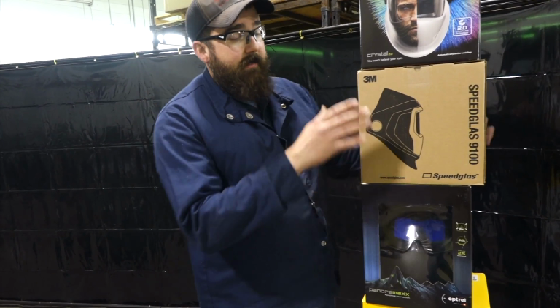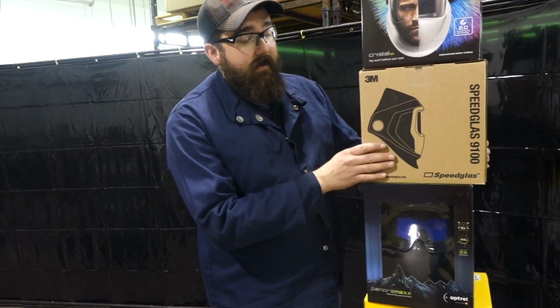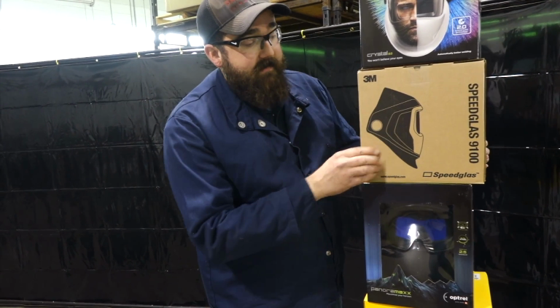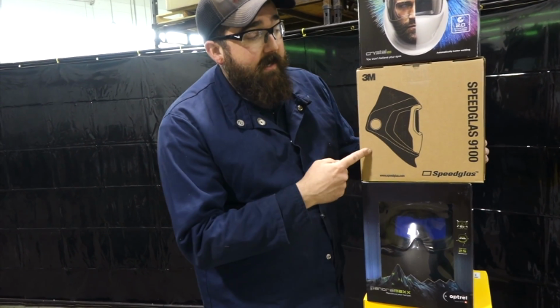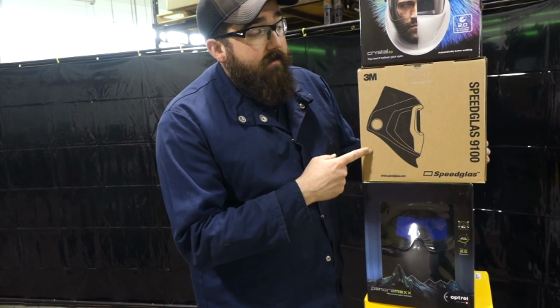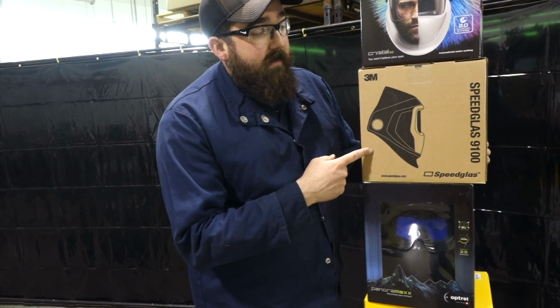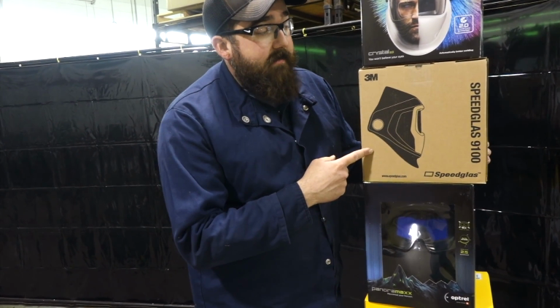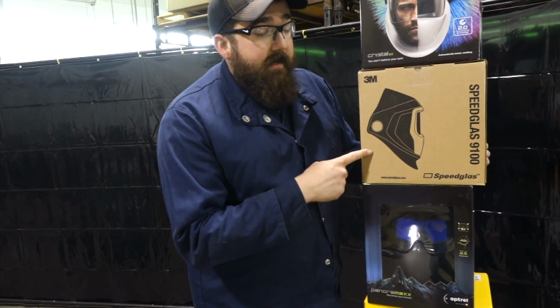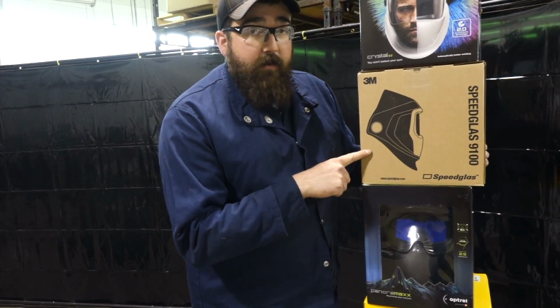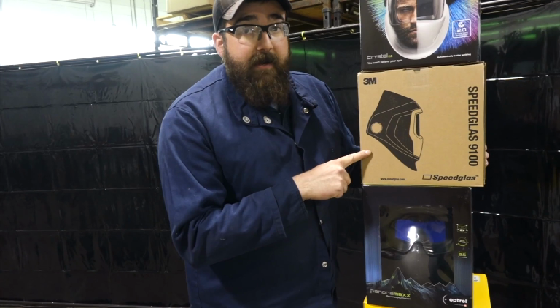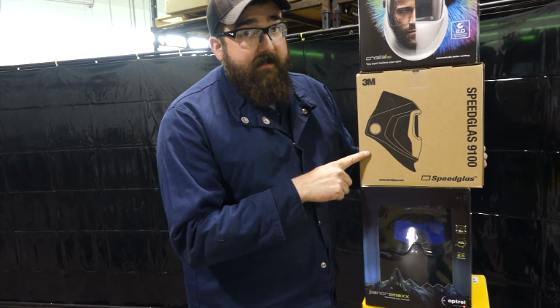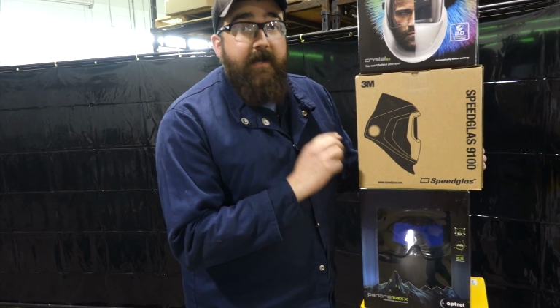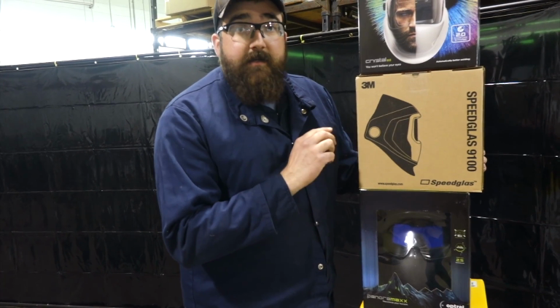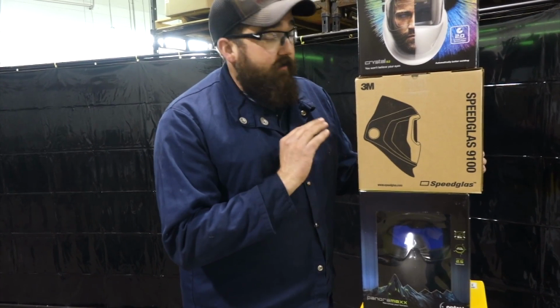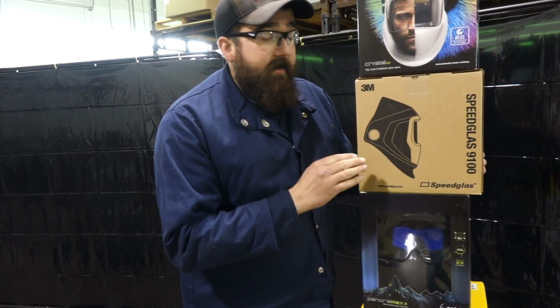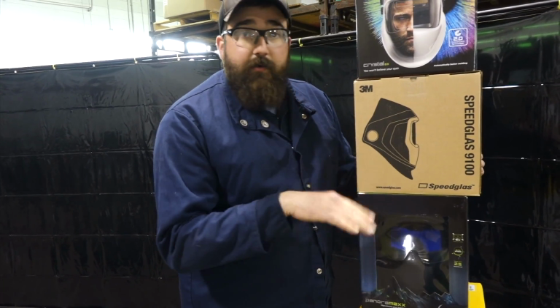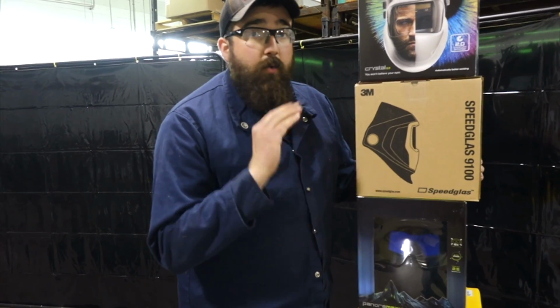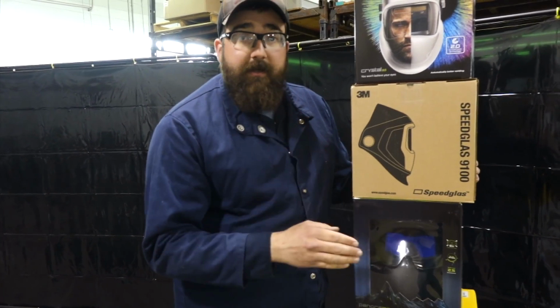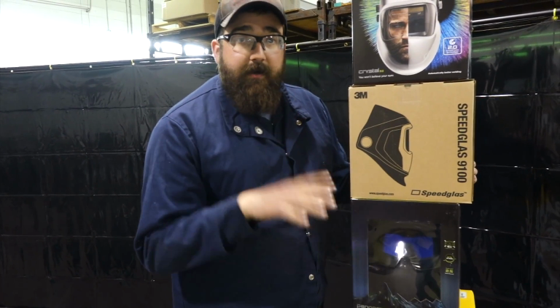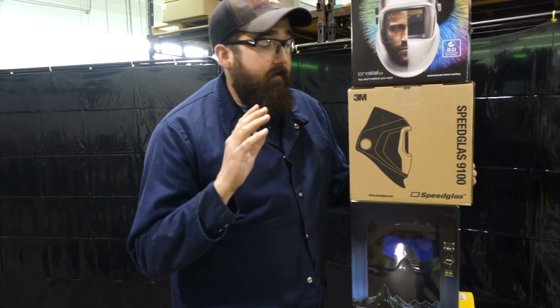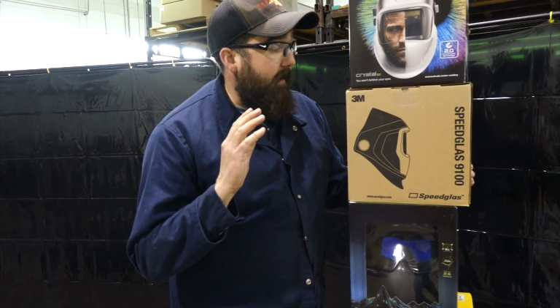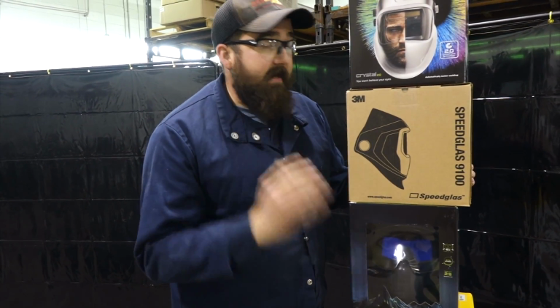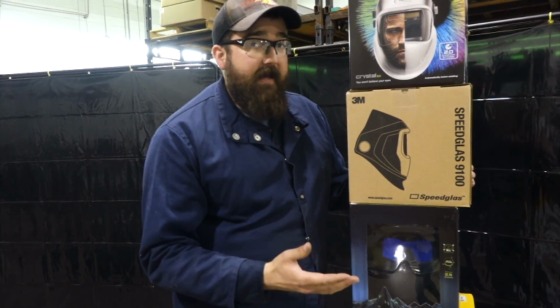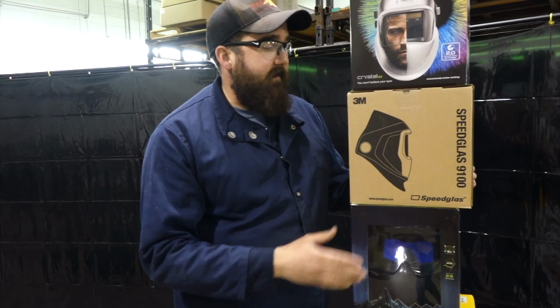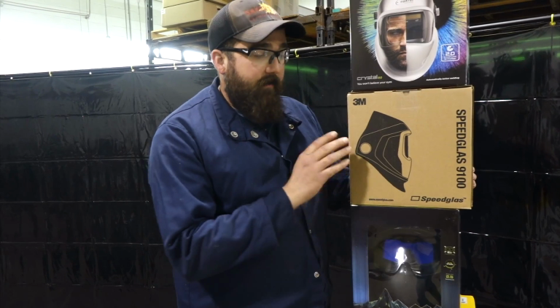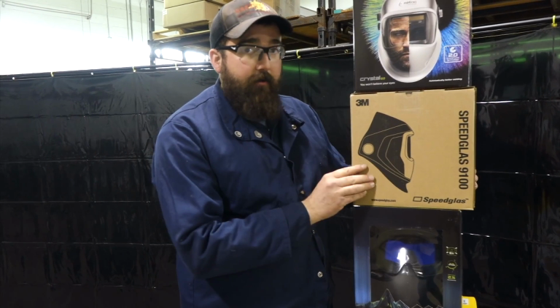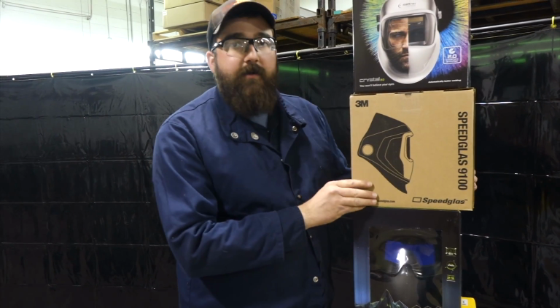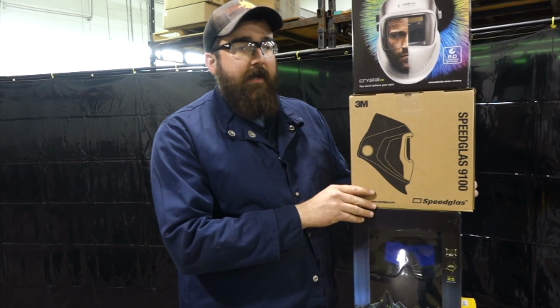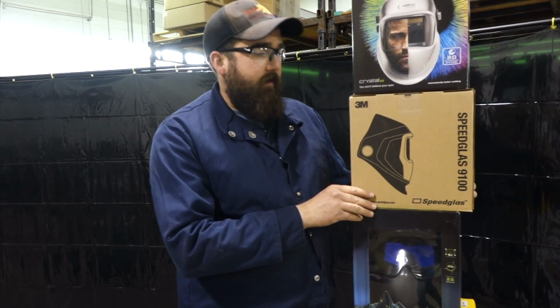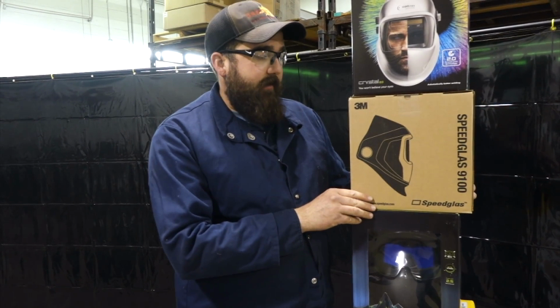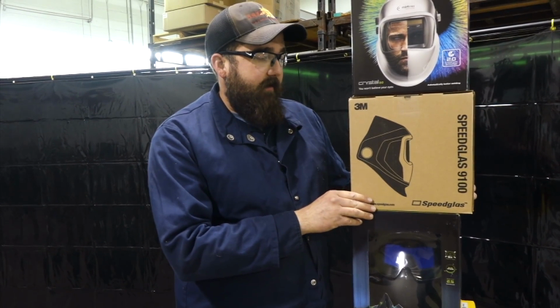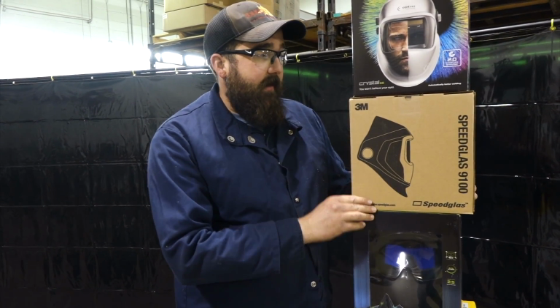Next up is the Speedglass 9100 XXI. Still tried and true, quality hood, made to last. I'm telling you, they're great hoods. Don't let the price scare you on that.